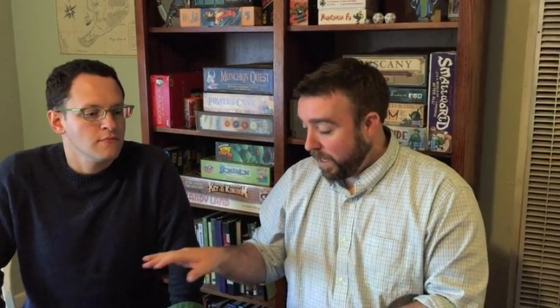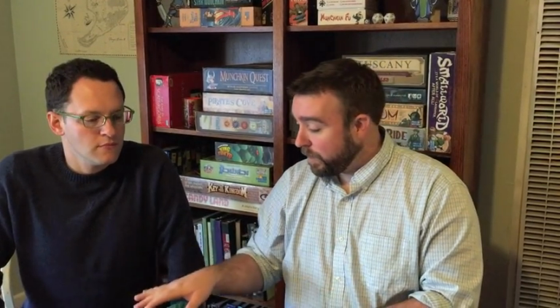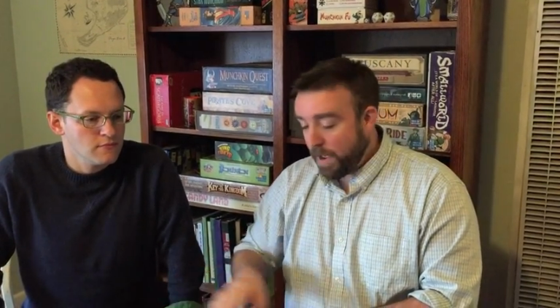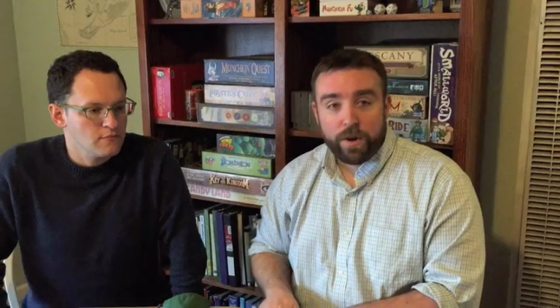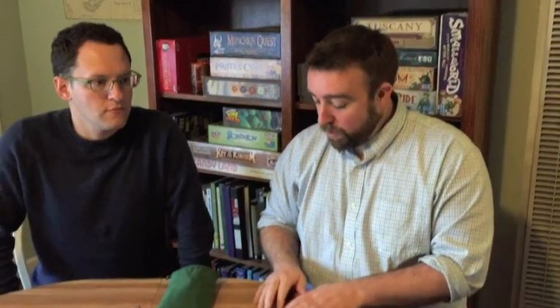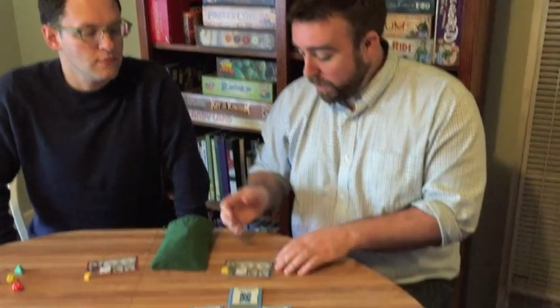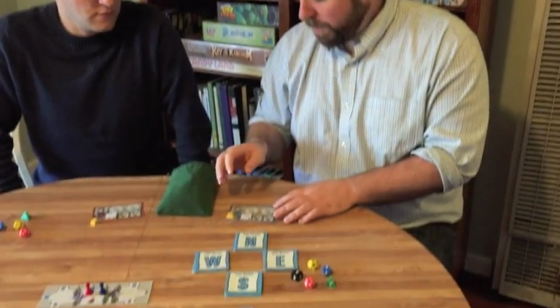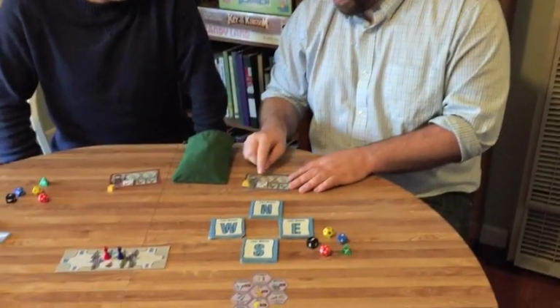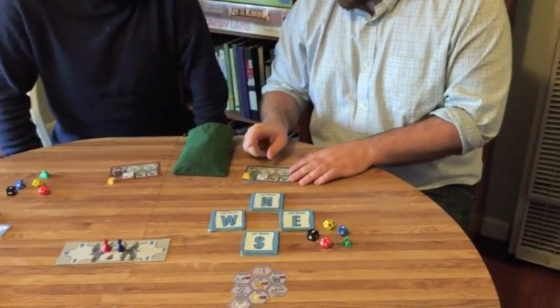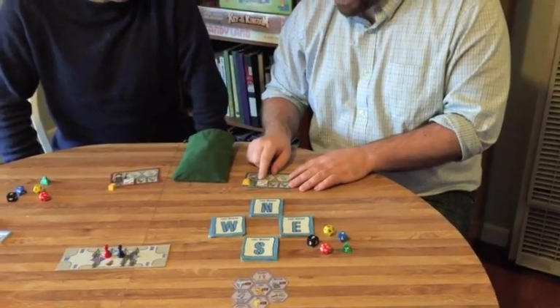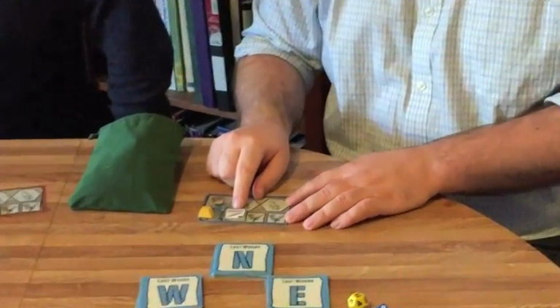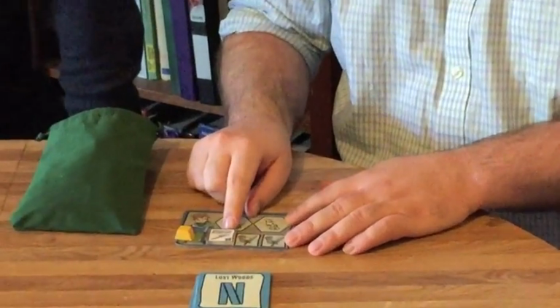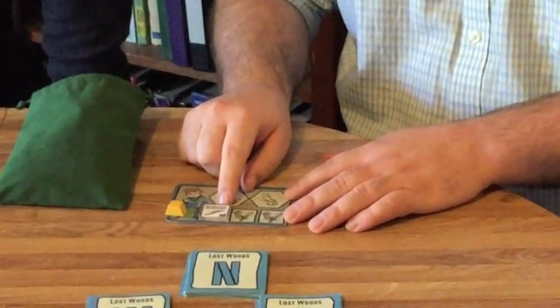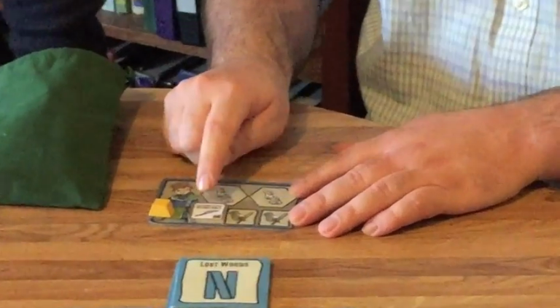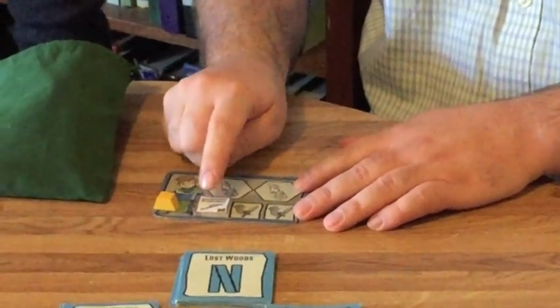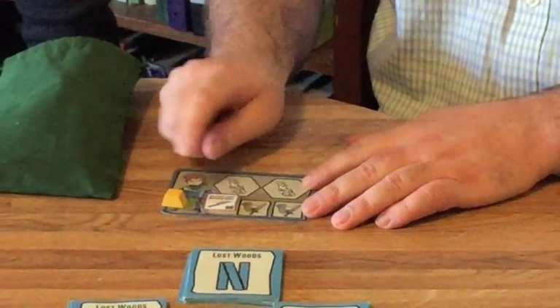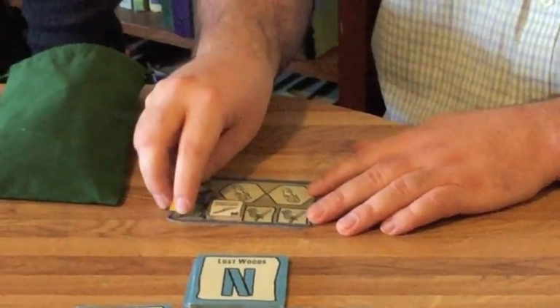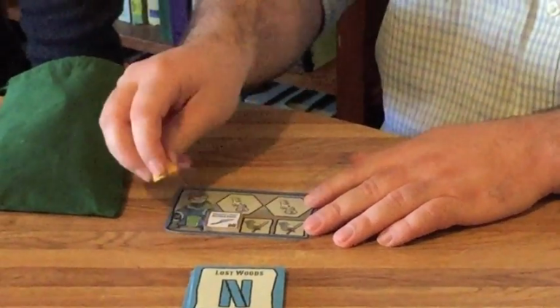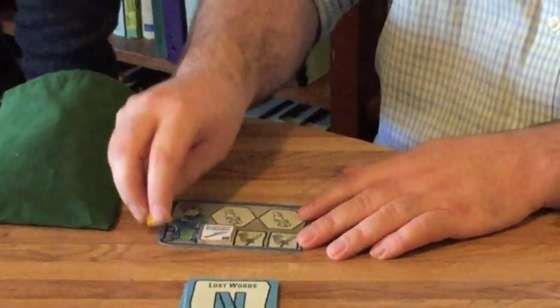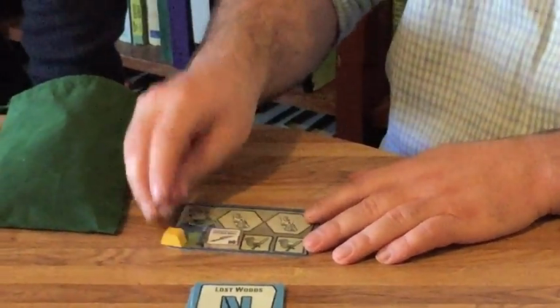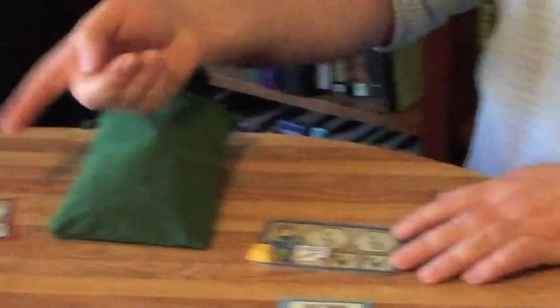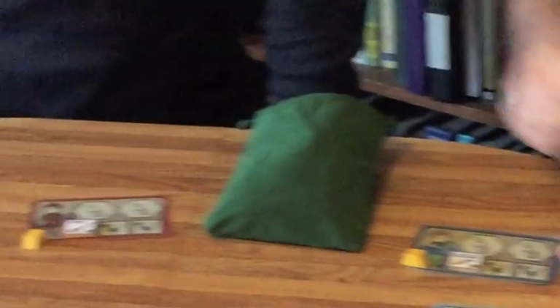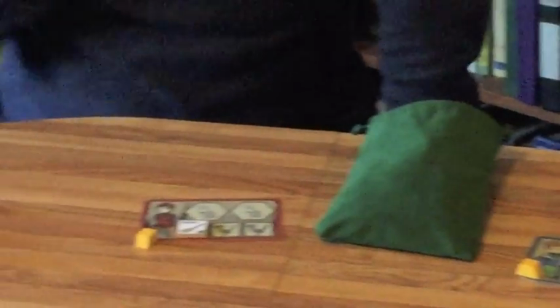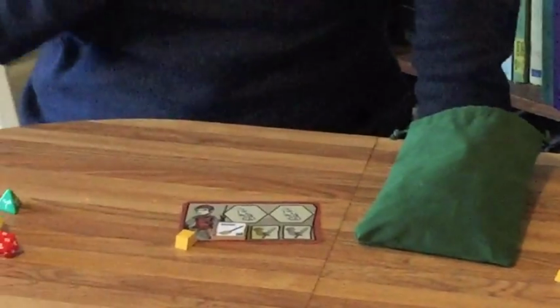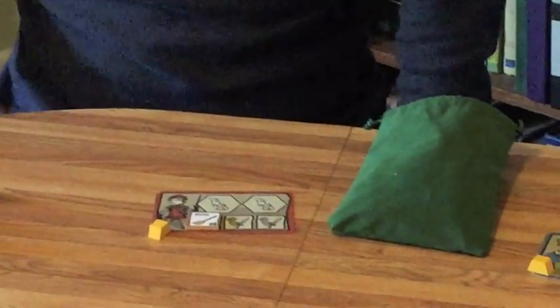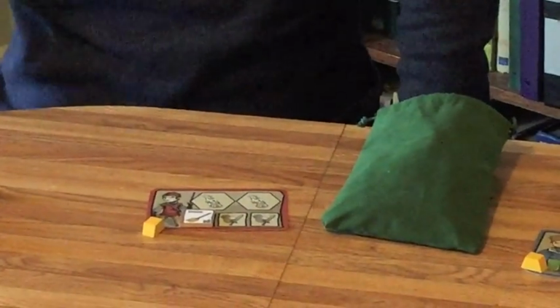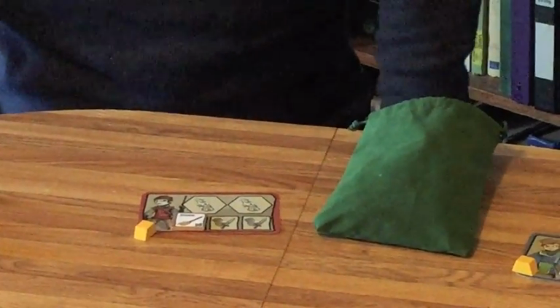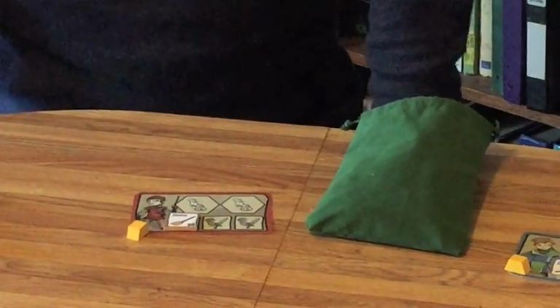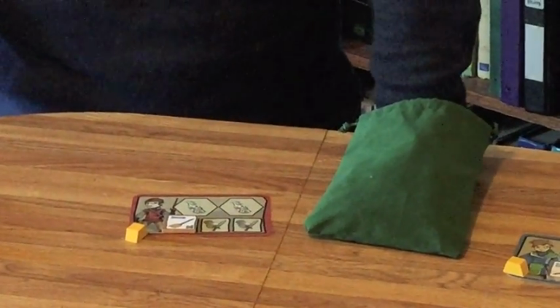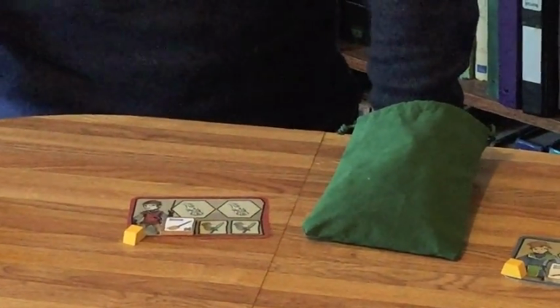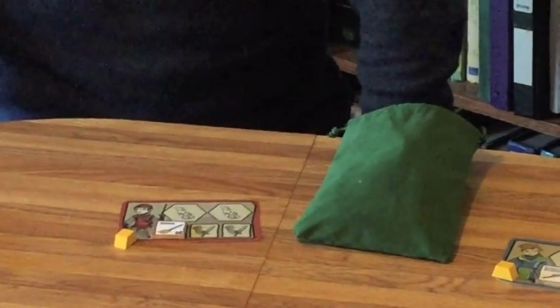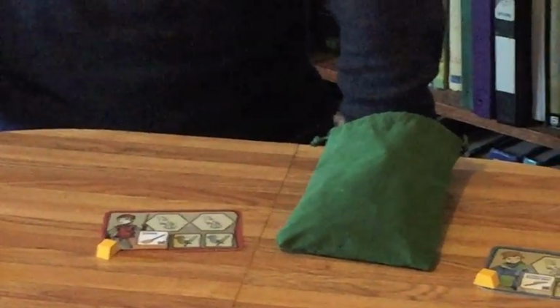Each of us have a starting inventory. I've got a reasonably sharp kitchen knife, which rolls a d6 and one gold, and Danny's got a broom, which is also a d6, and he has one gold.